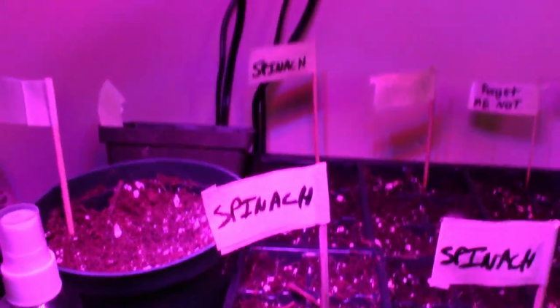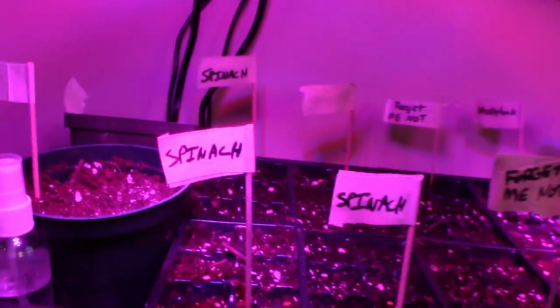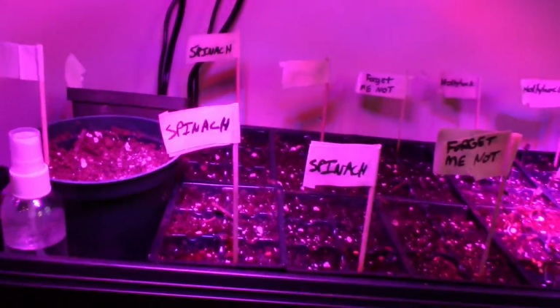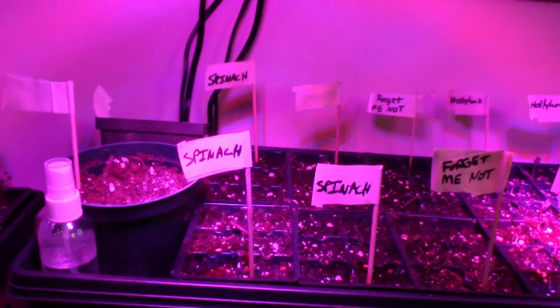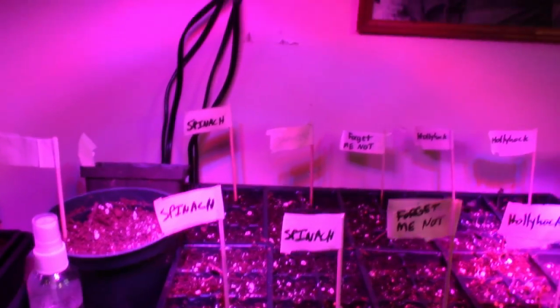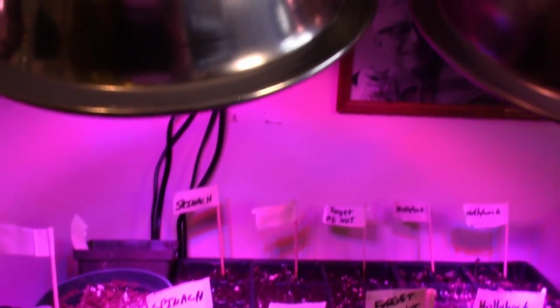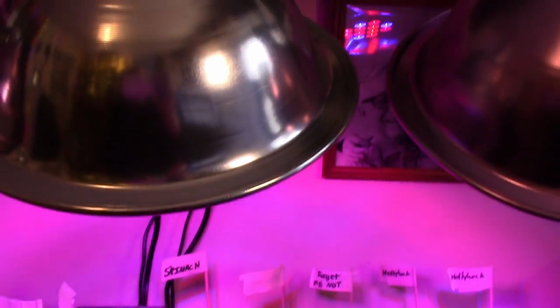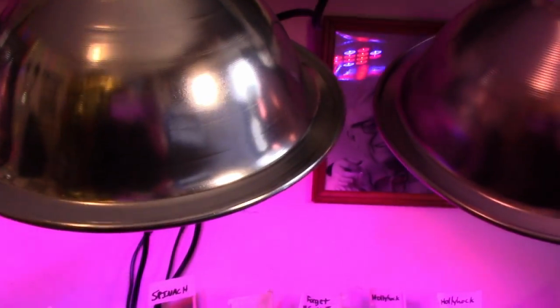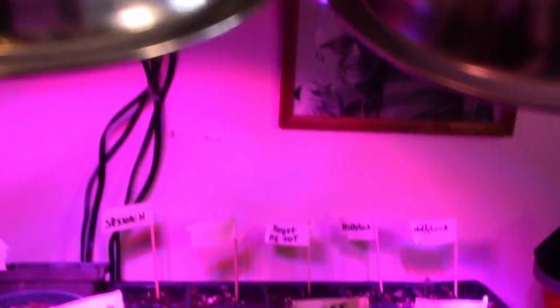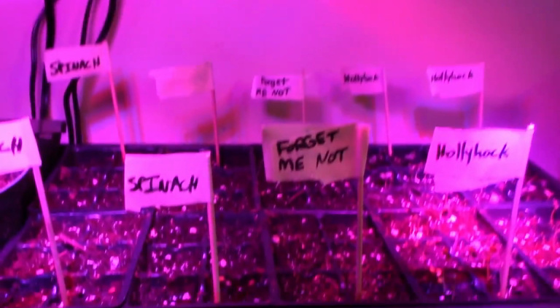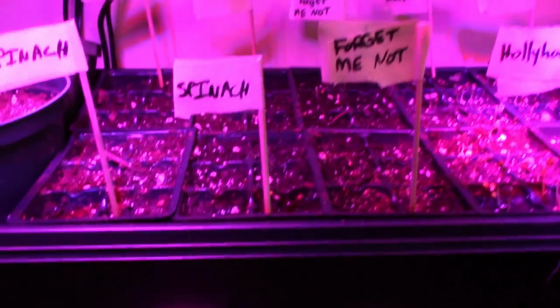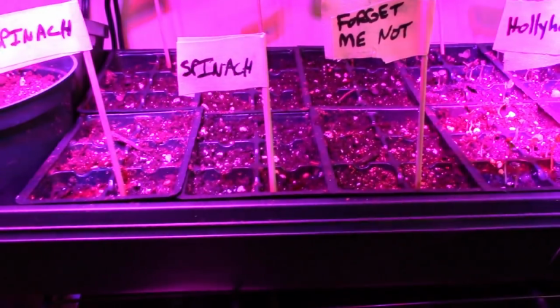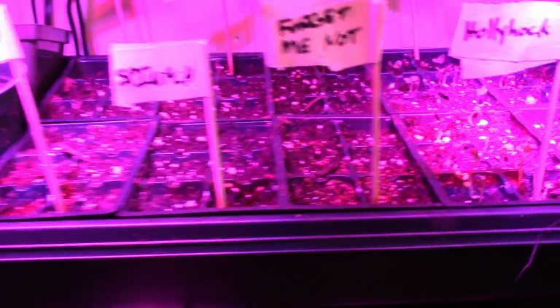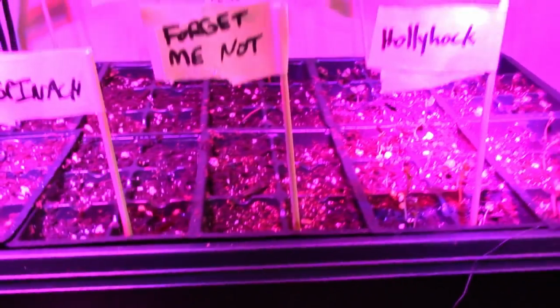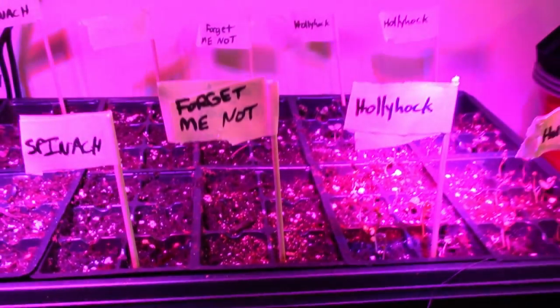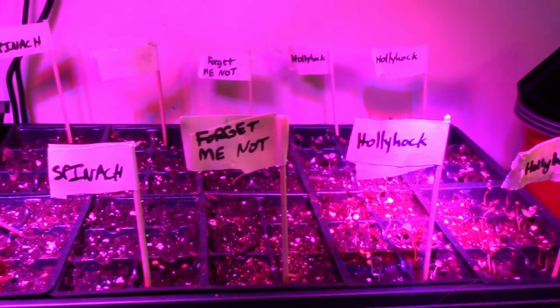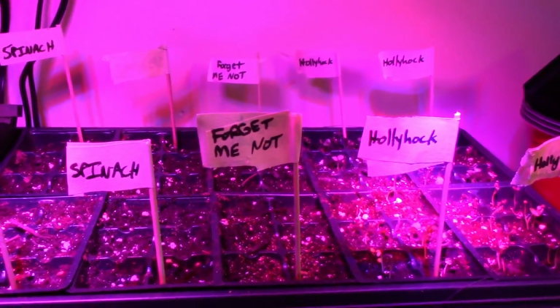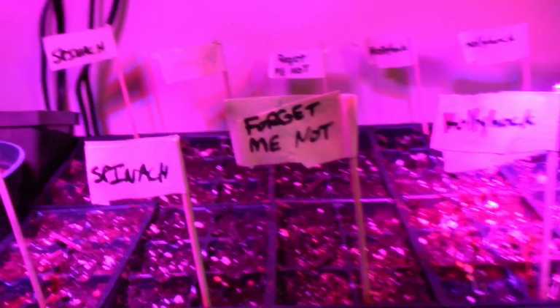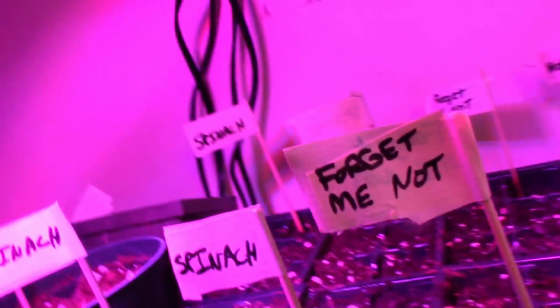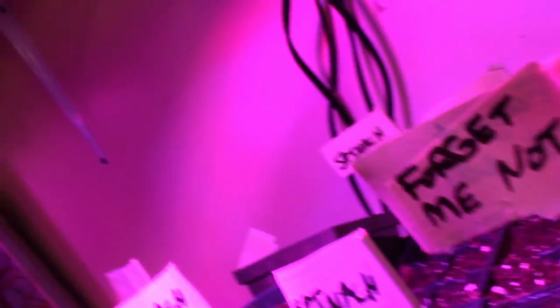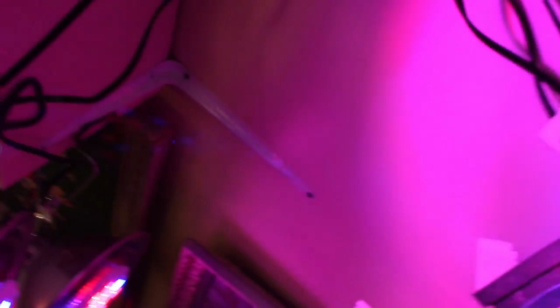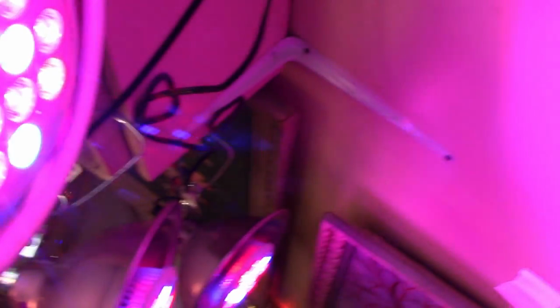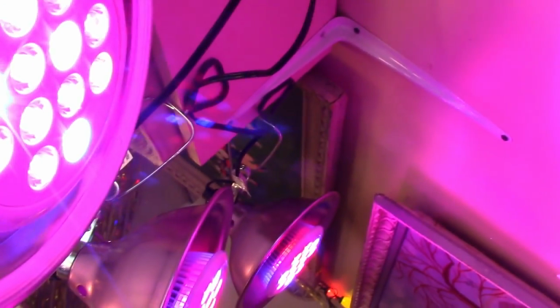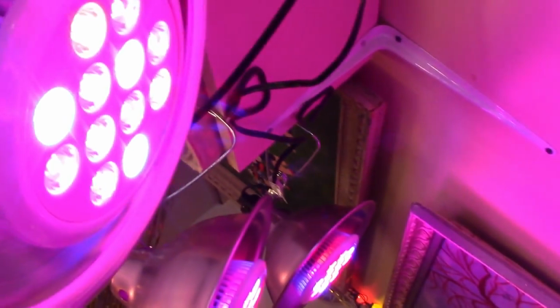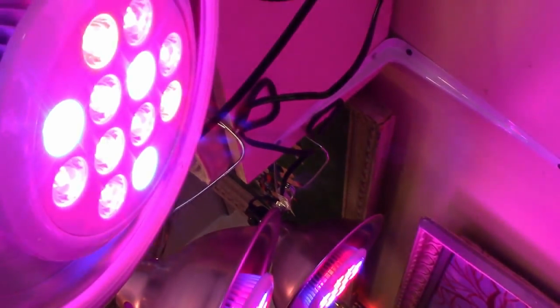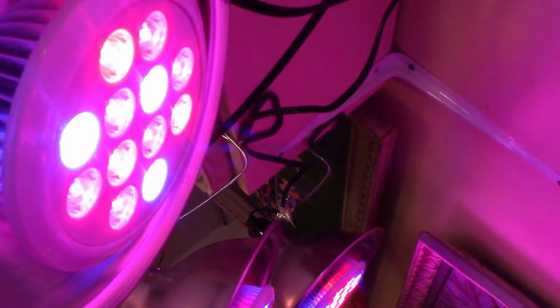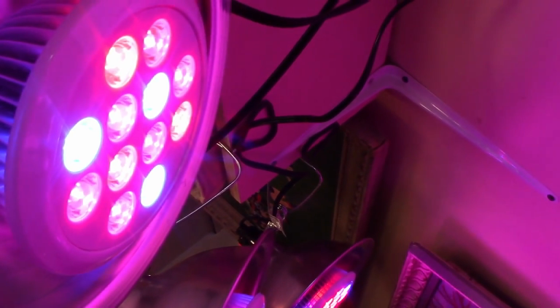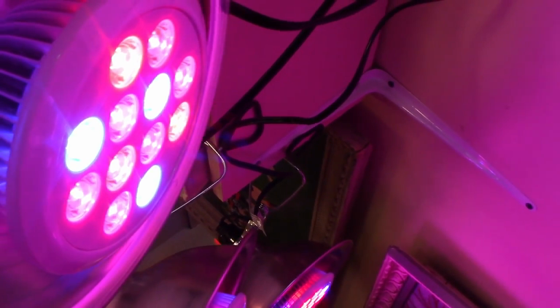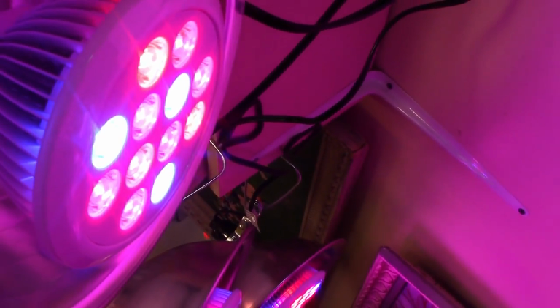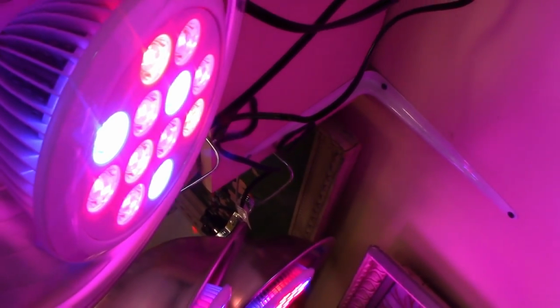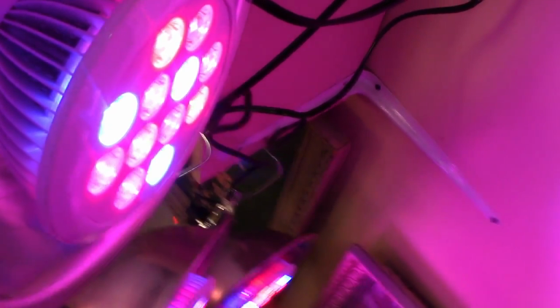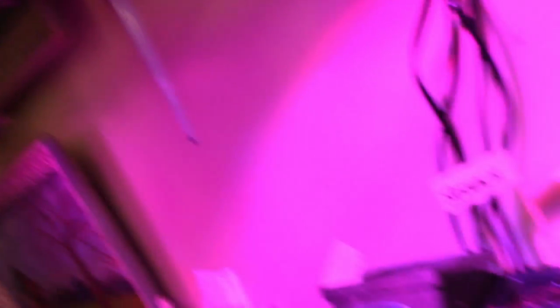I think the setup is you're supposed to put the lights about a foot to a foot and a half over your trays. These lights — I'll see if I can get a good view of them. They're on Amazon. They're colored LEDs and they're really good for like 20 bucks.